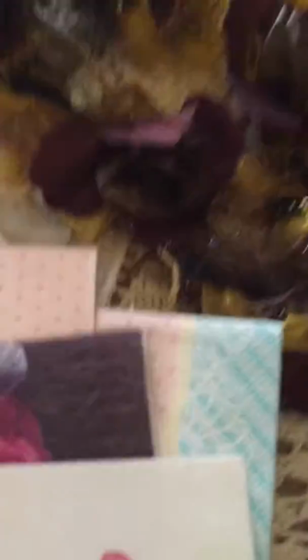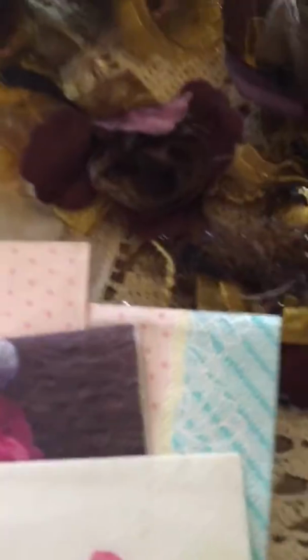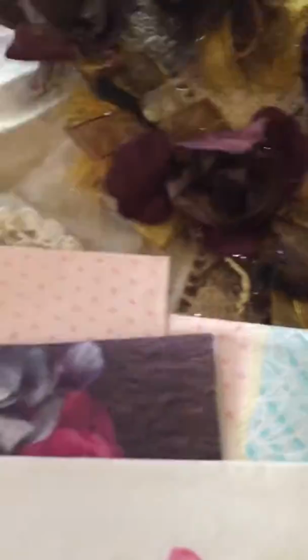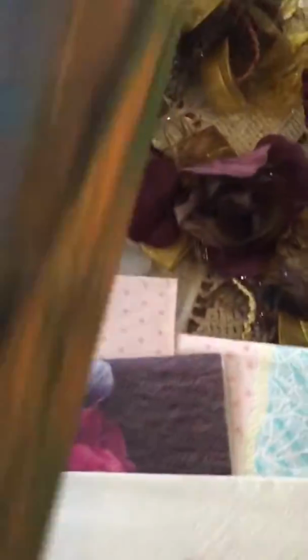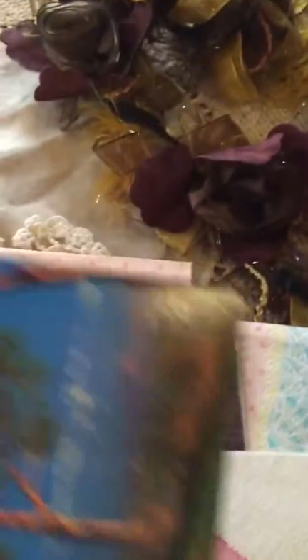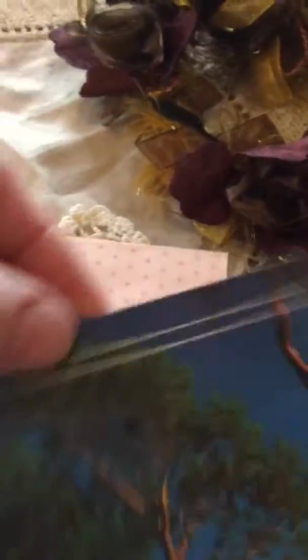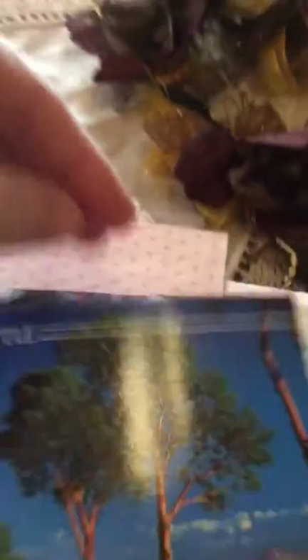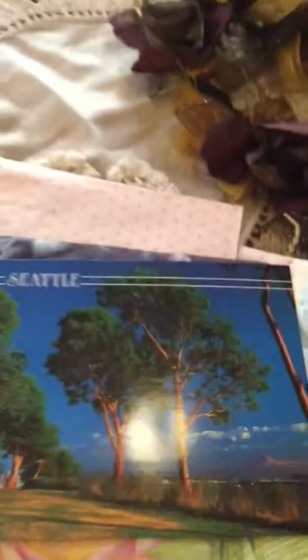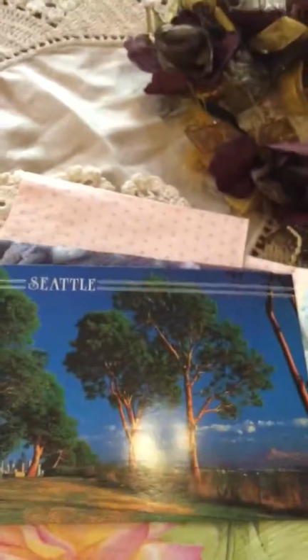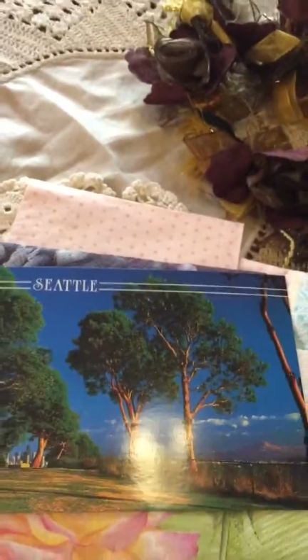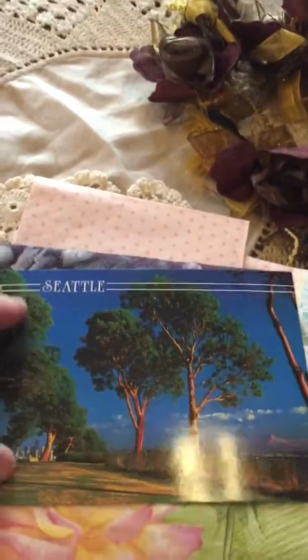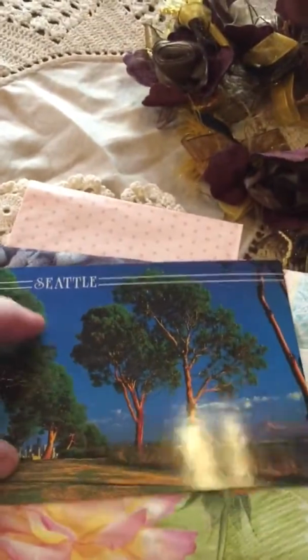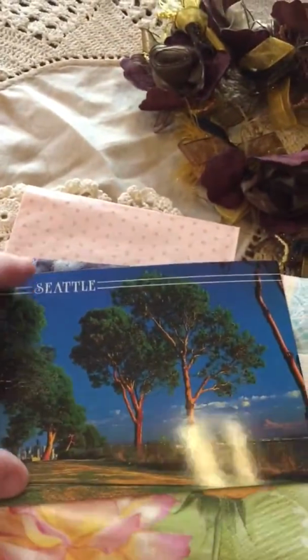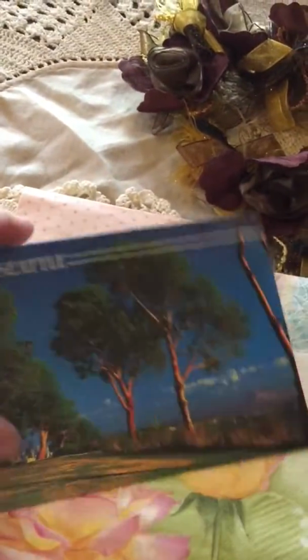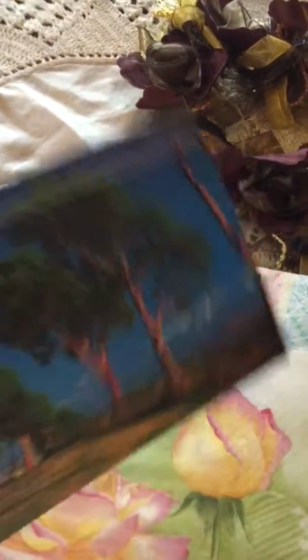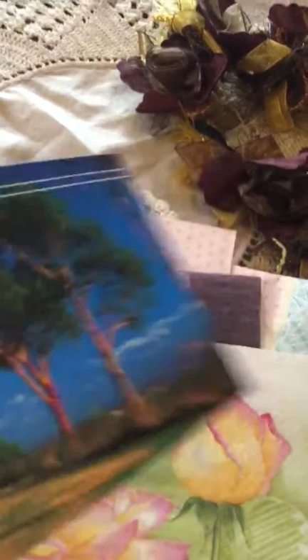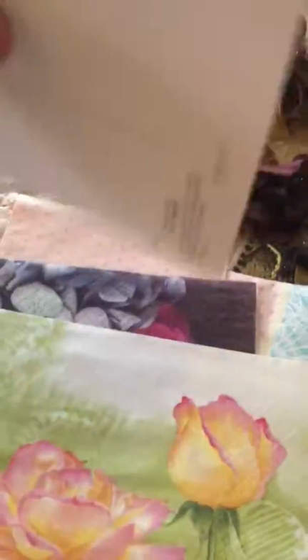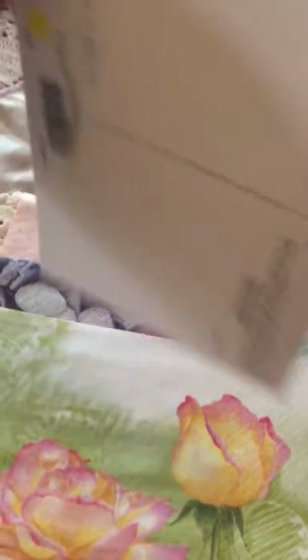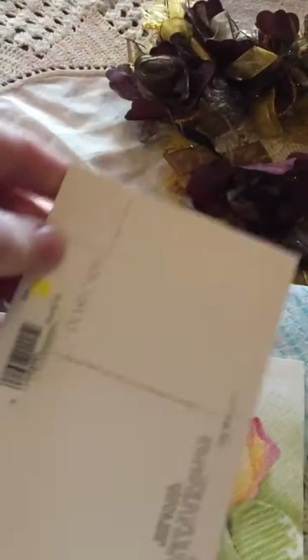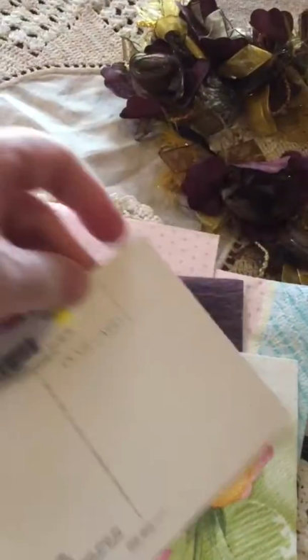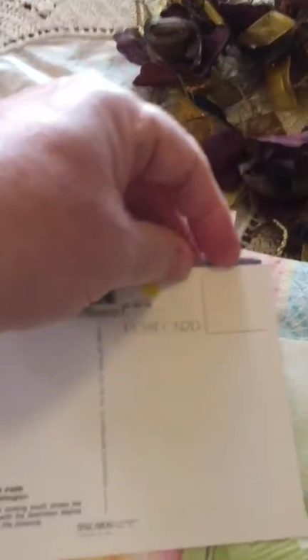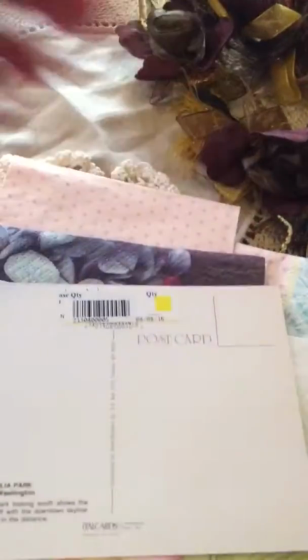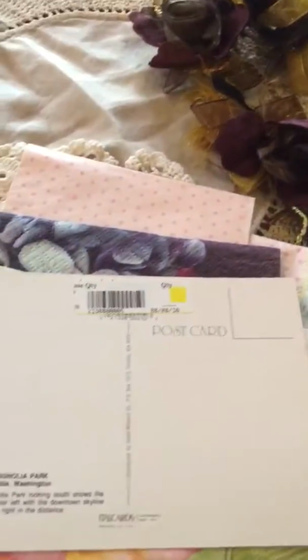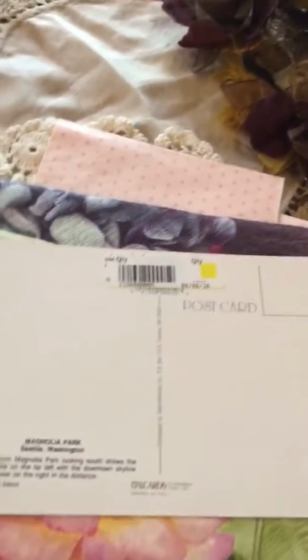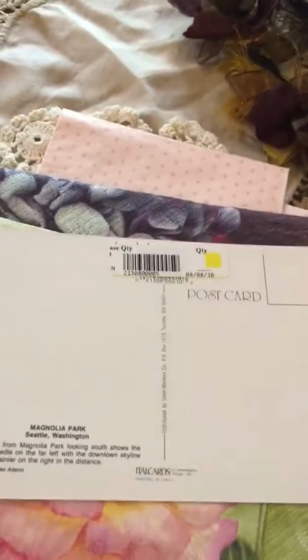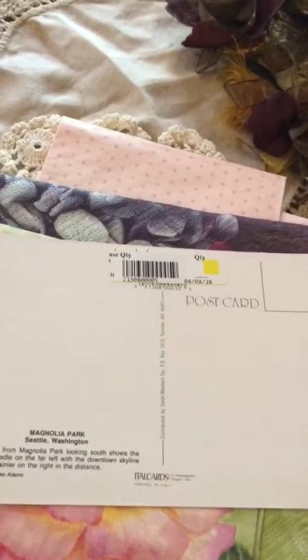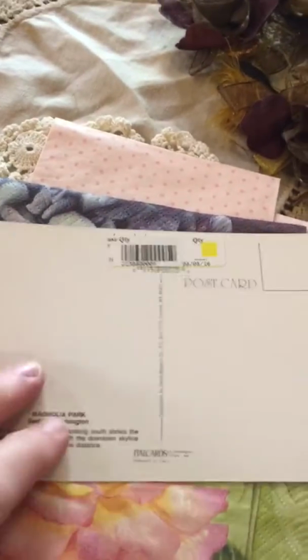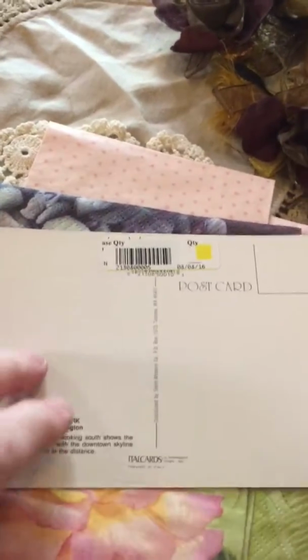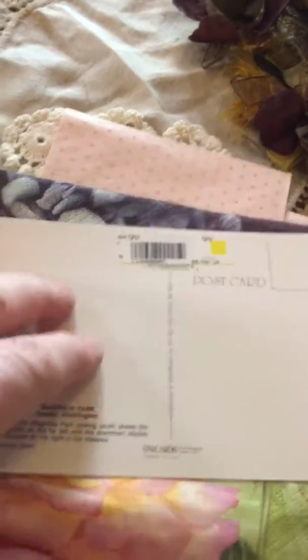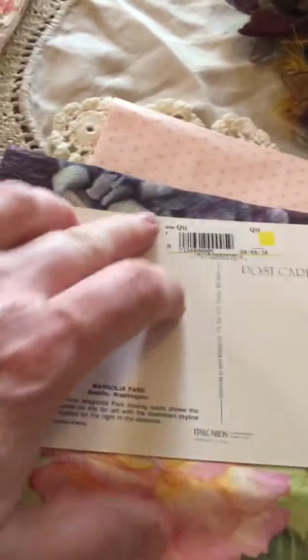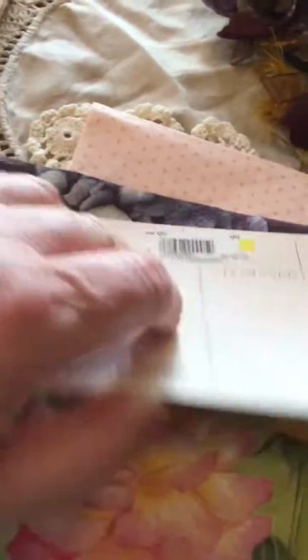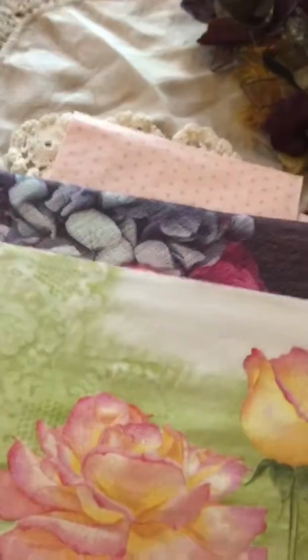And she always sends awesome postcards. Look at that — that's Seattle! Never been there, want to go someday. Isn't that cute? Very cool.